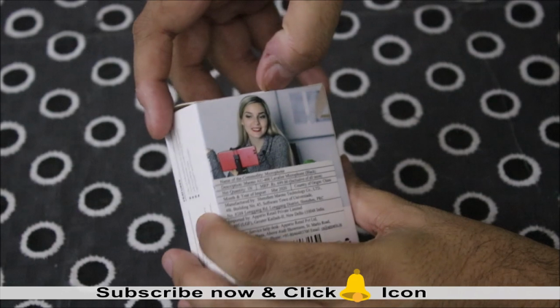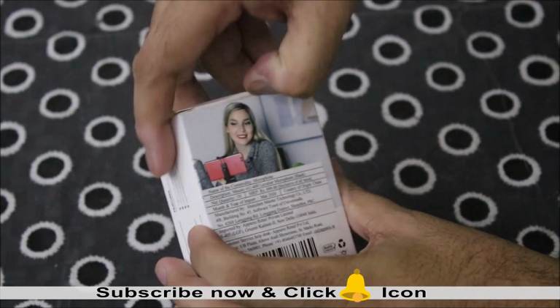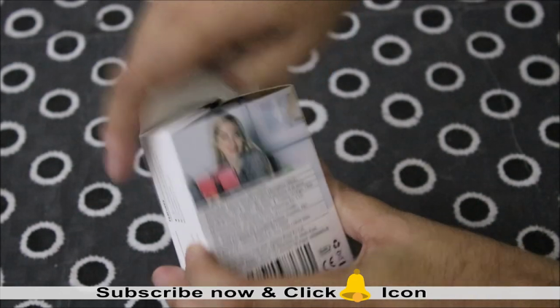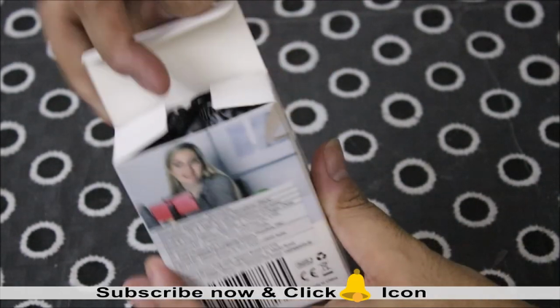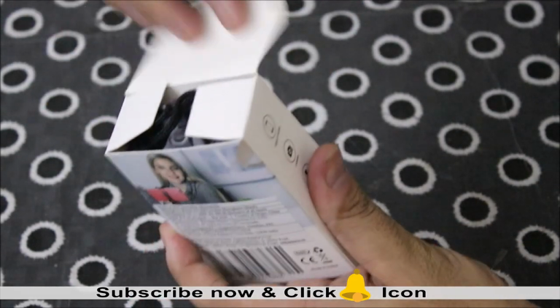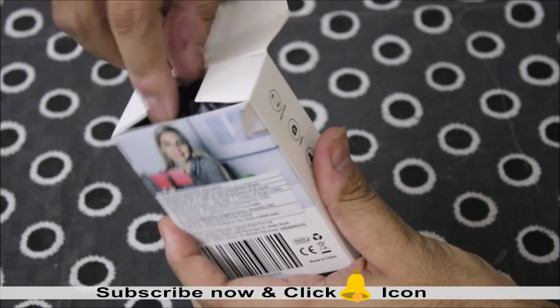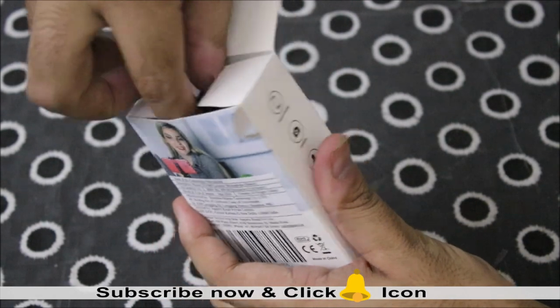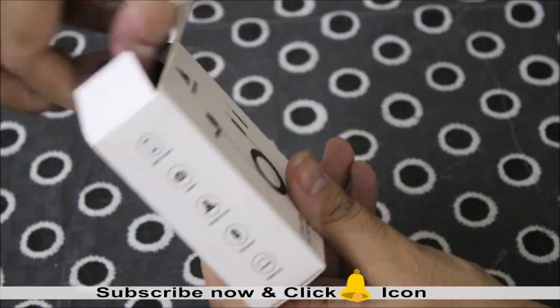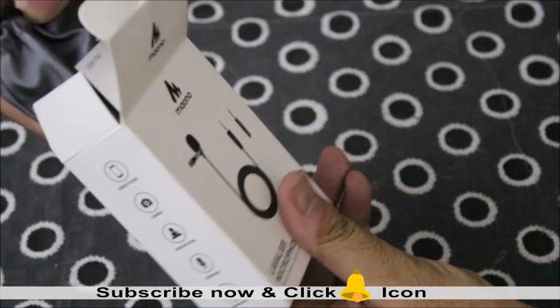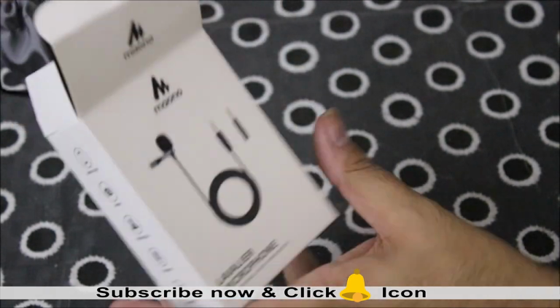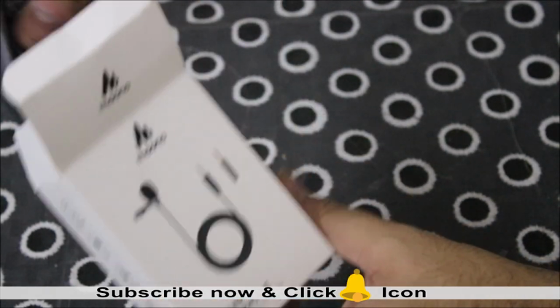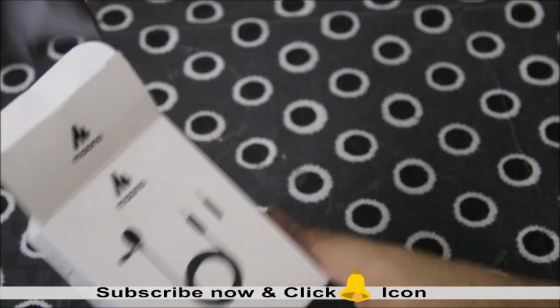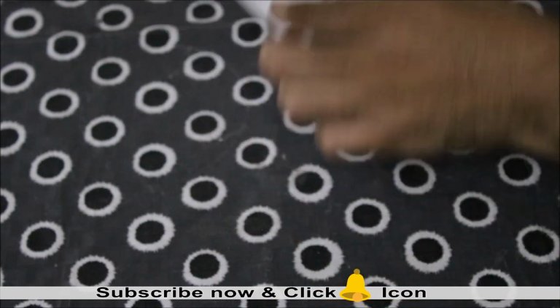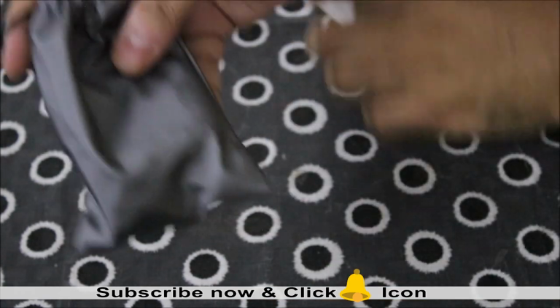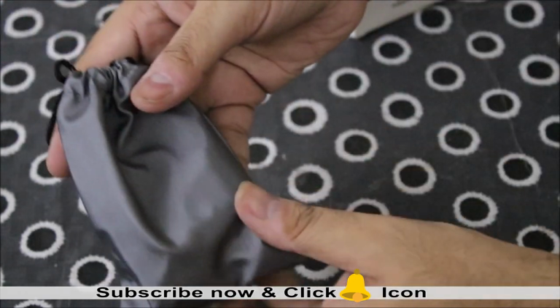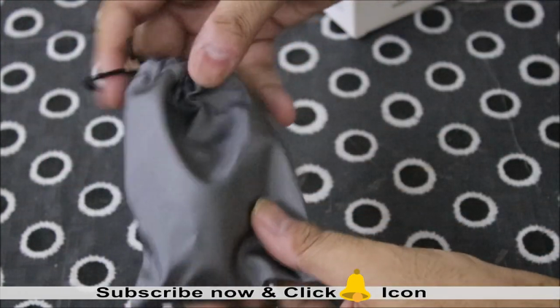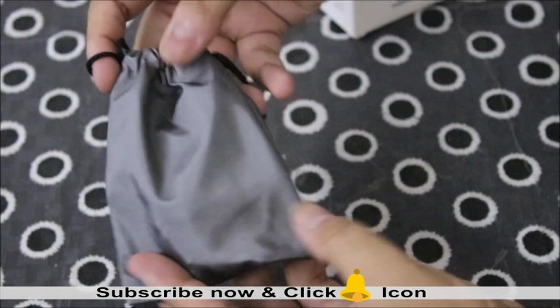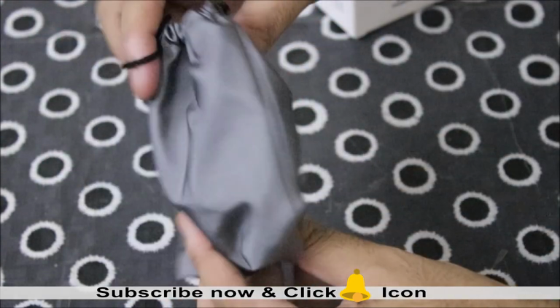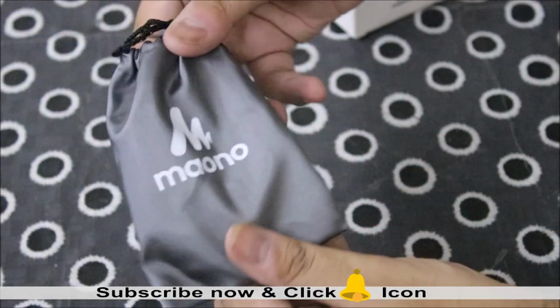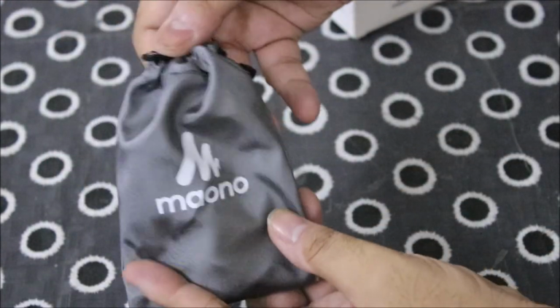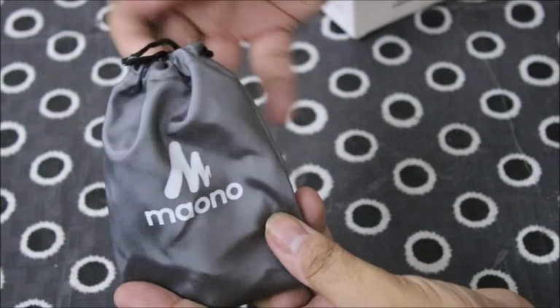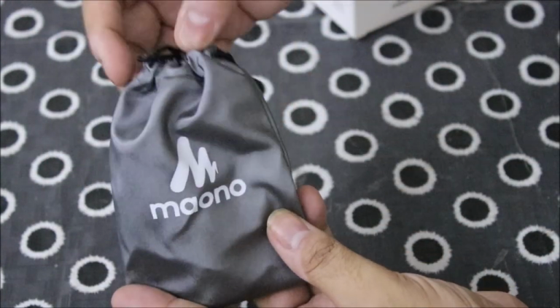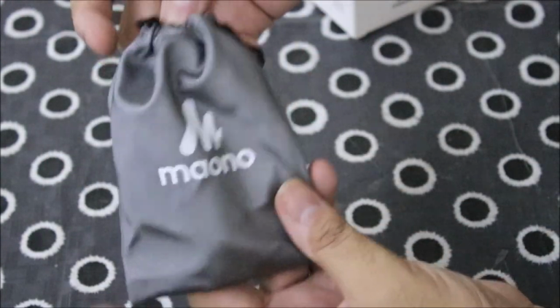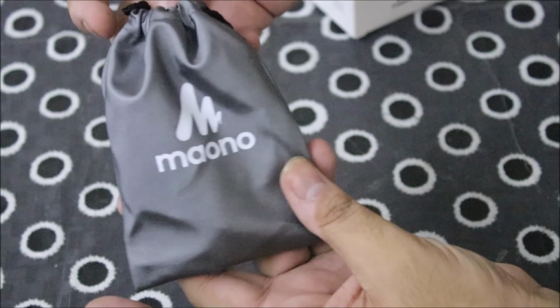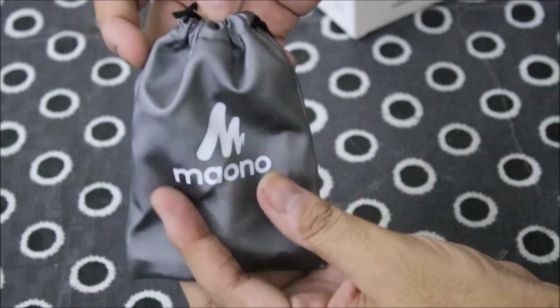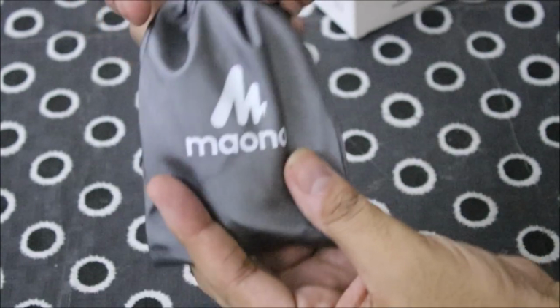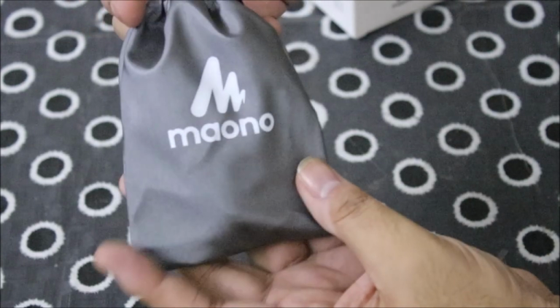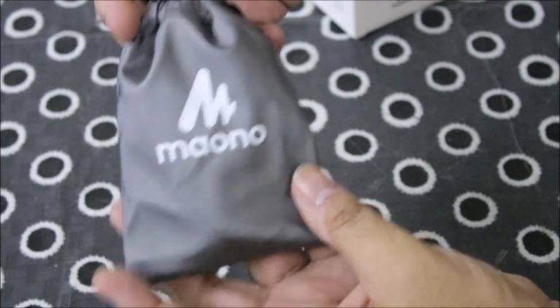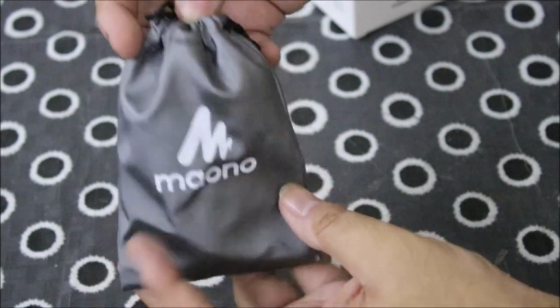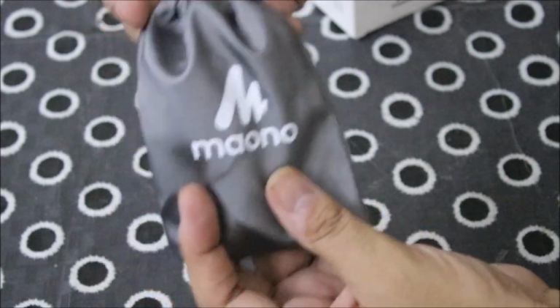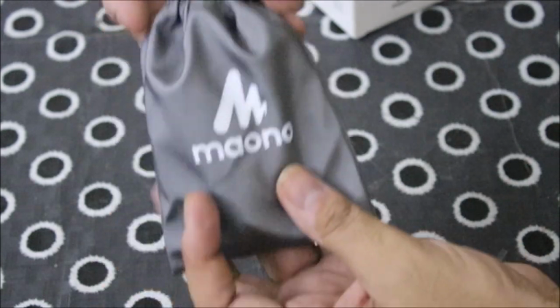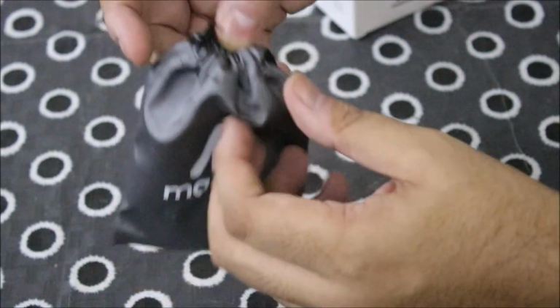Let's open it. The packaging is quite neat and compact. And look — there is a small pouch in the package. This pouch is very handy and will be useful for carrying it permanently.